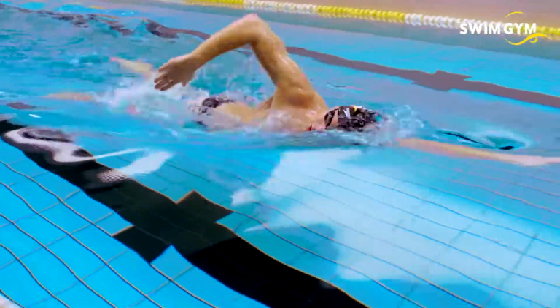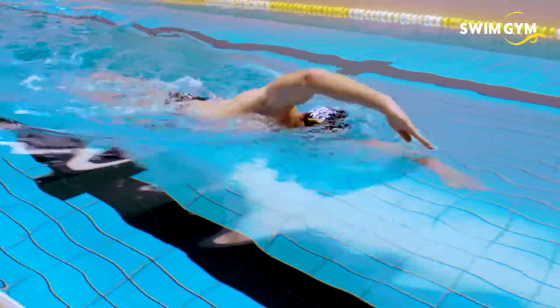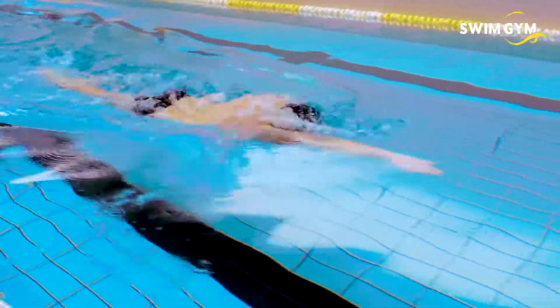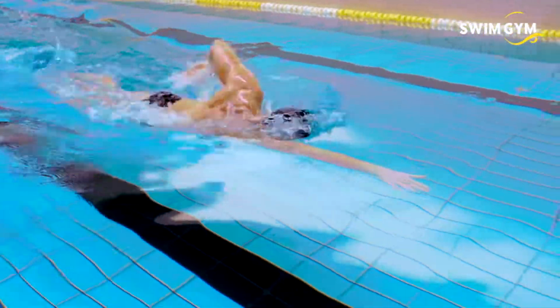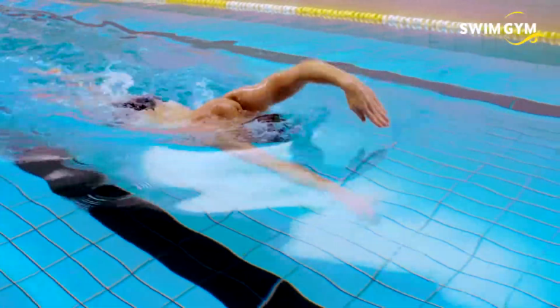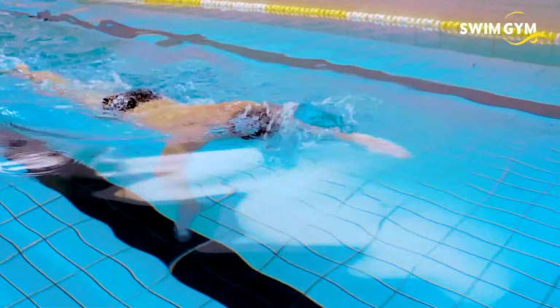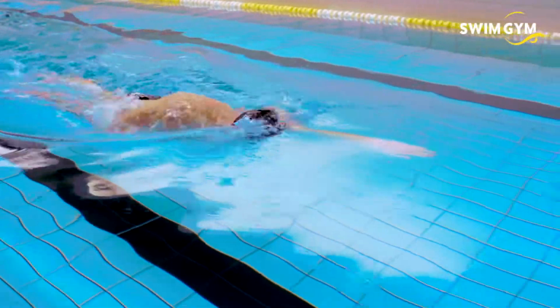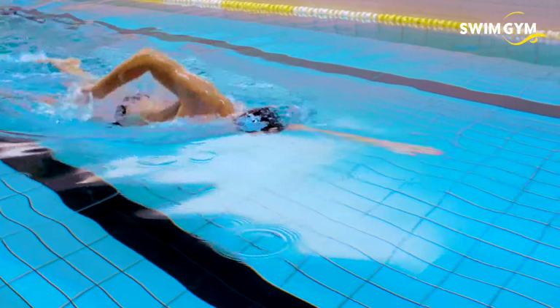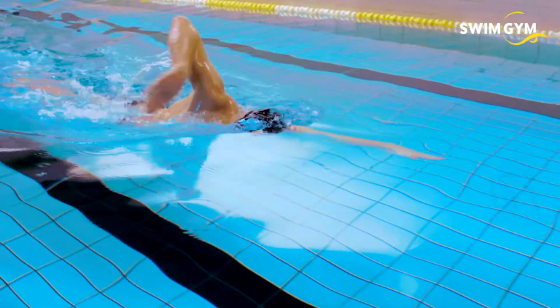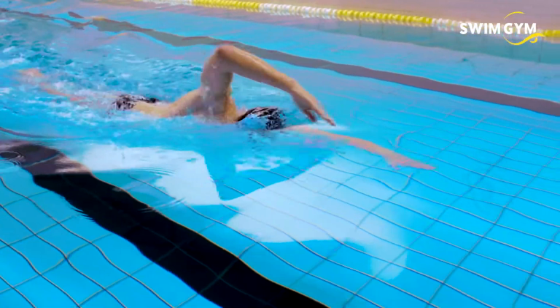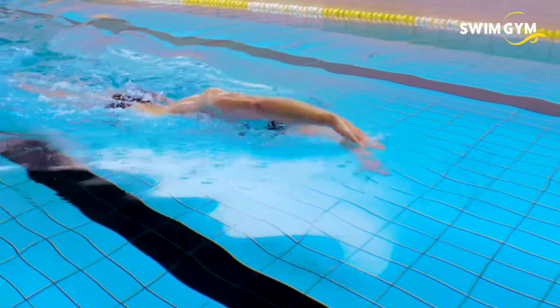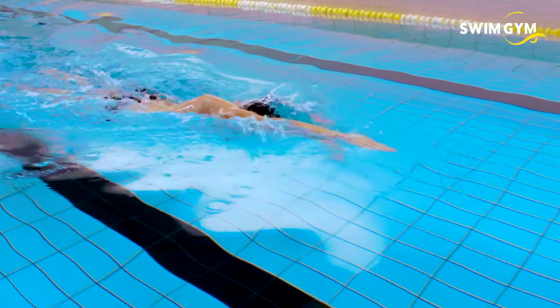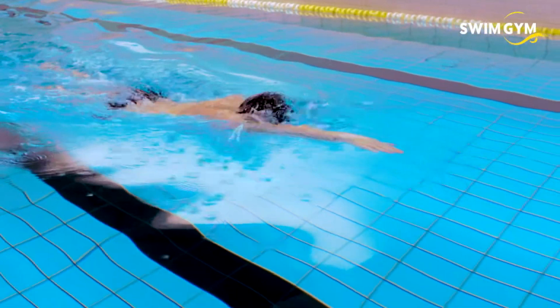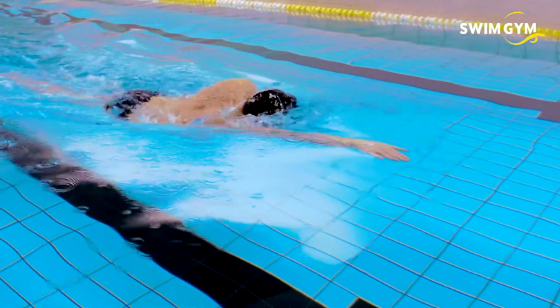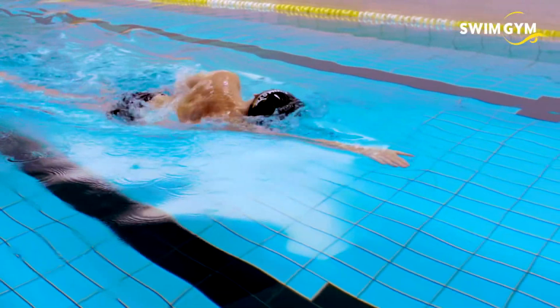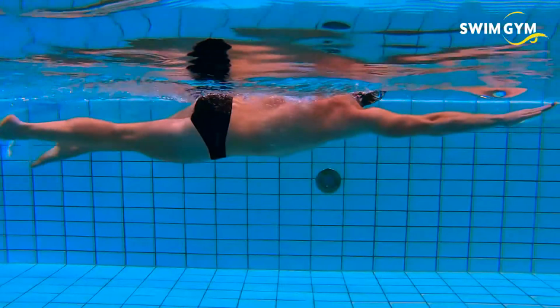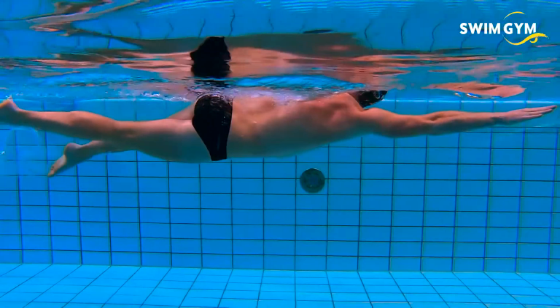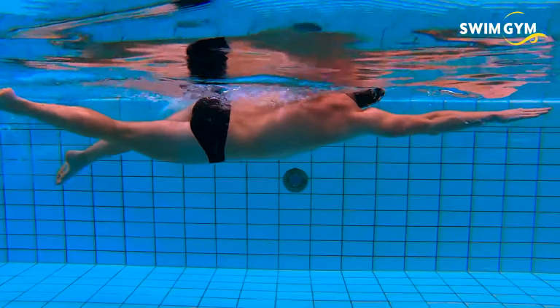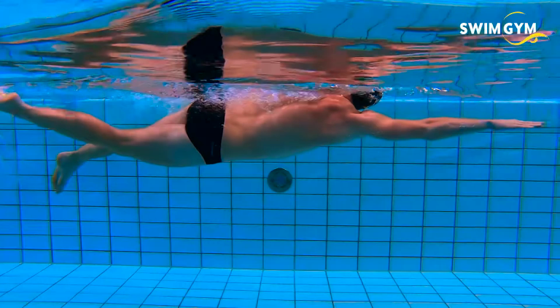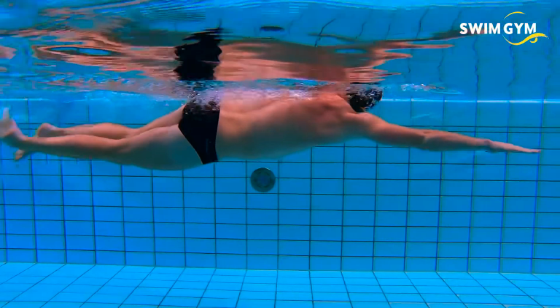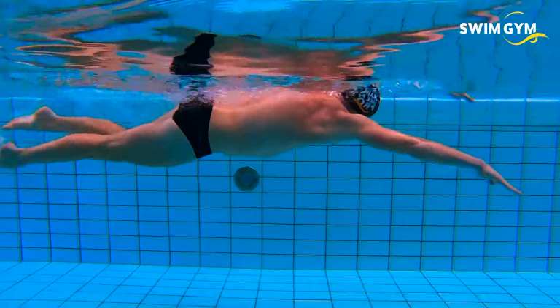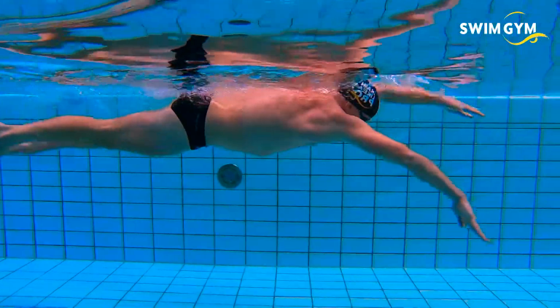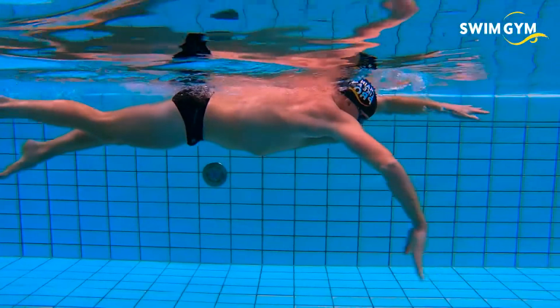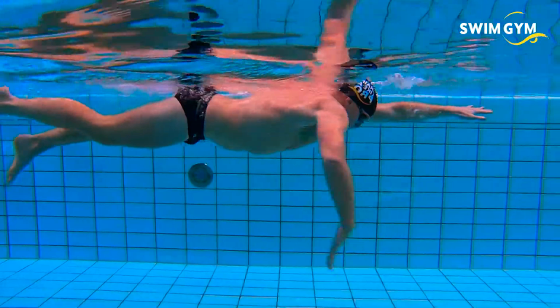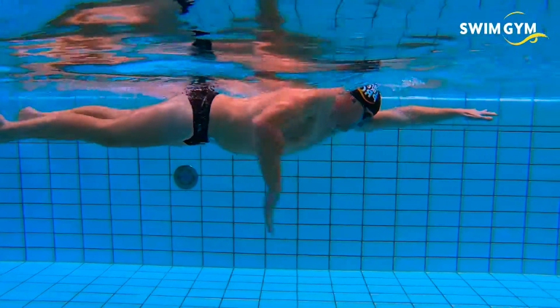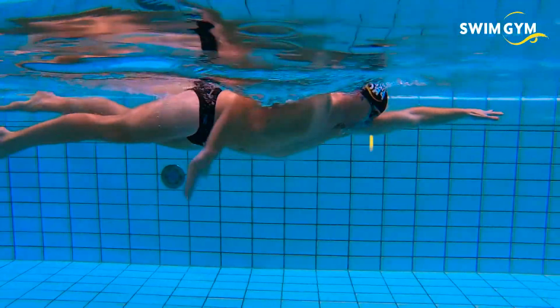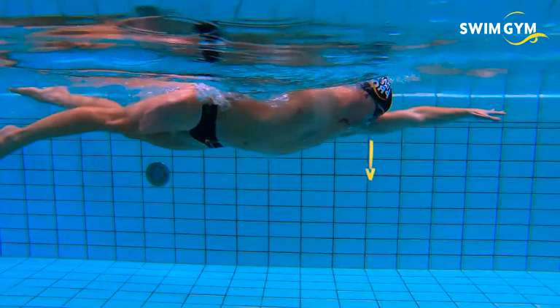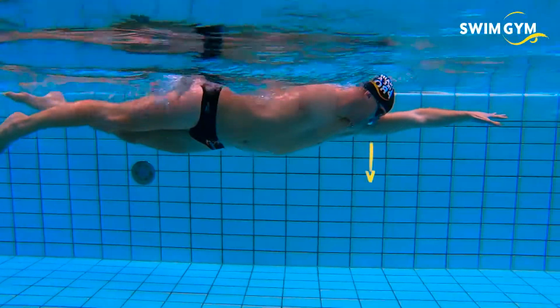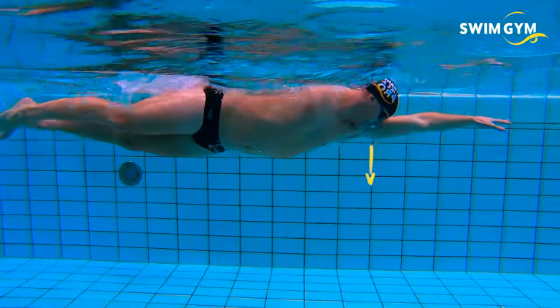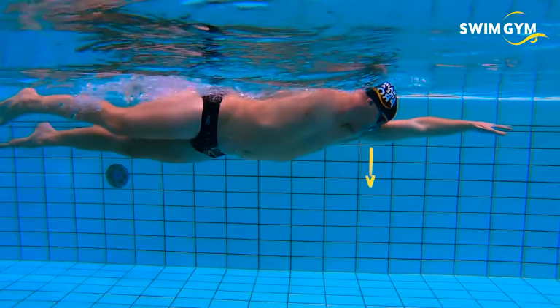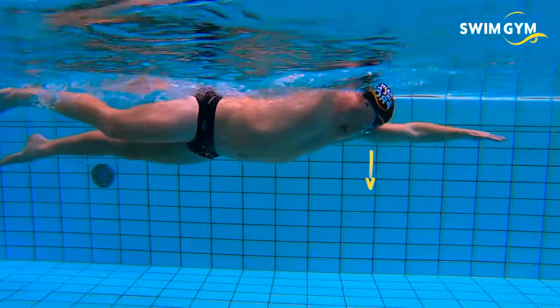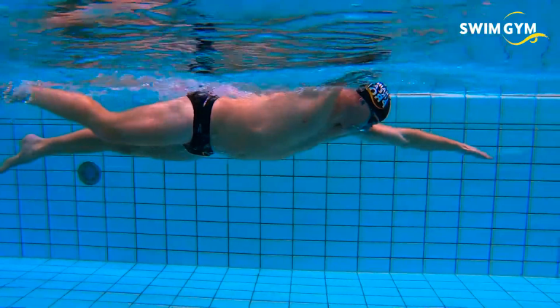Keep your head in a neutral position and in line with the rest of your body. Looking forward while swimming causes more frontal drag, so keep your head in the water and look down straight towards the bottom of the pool when you're not breathing.